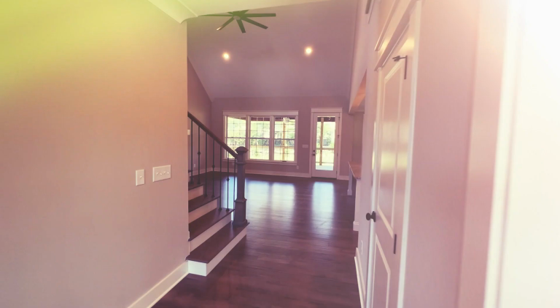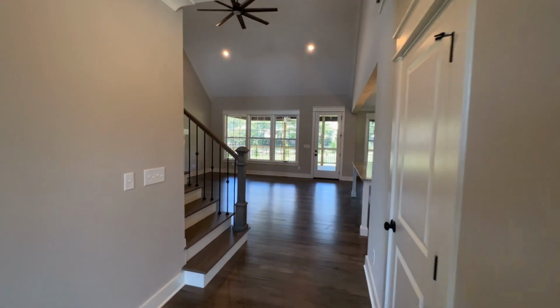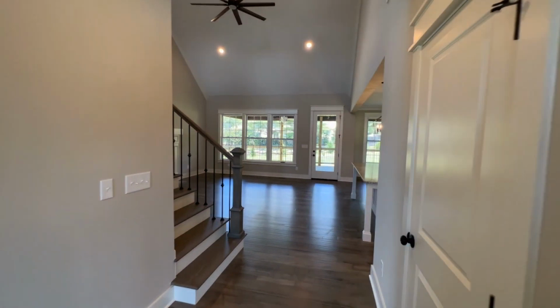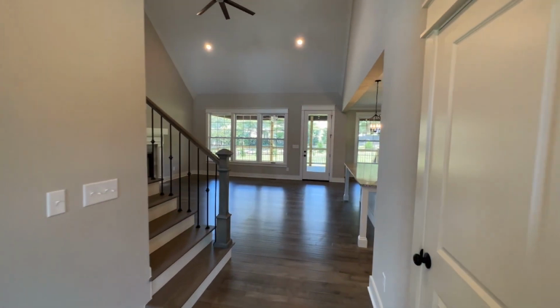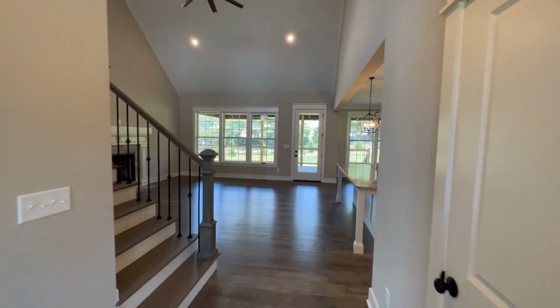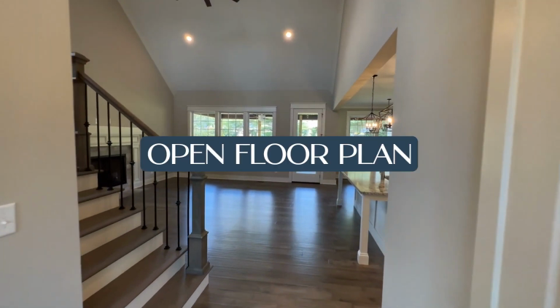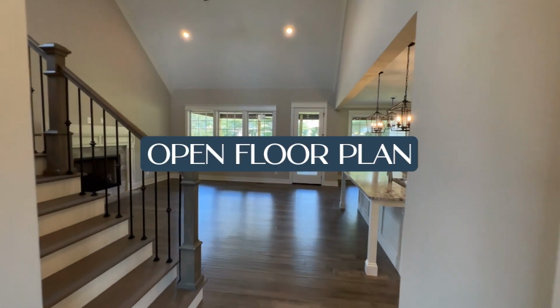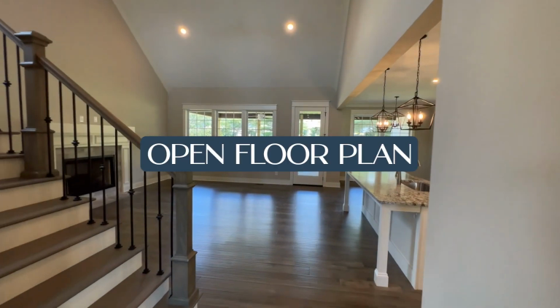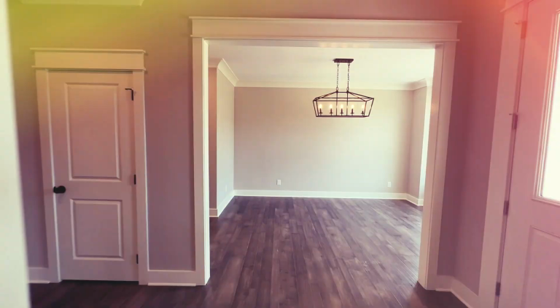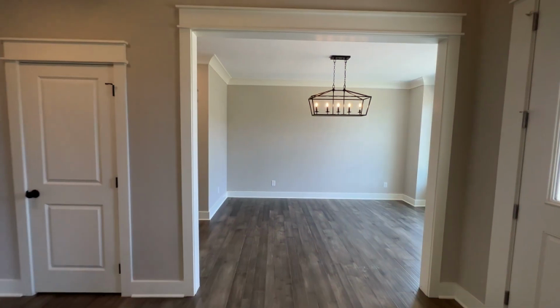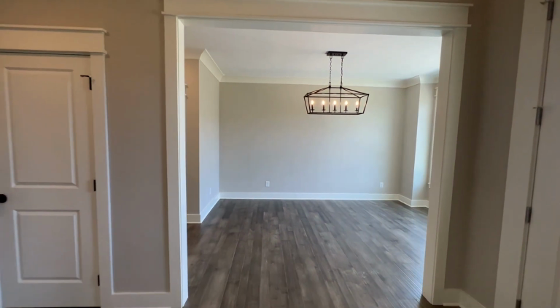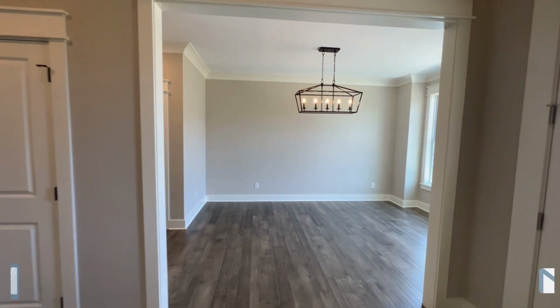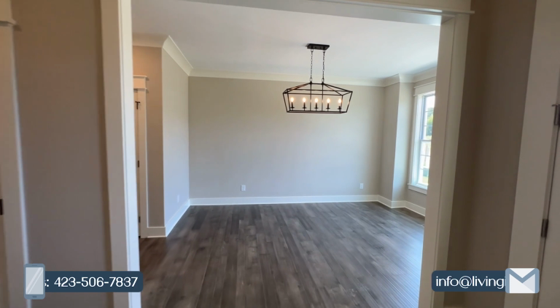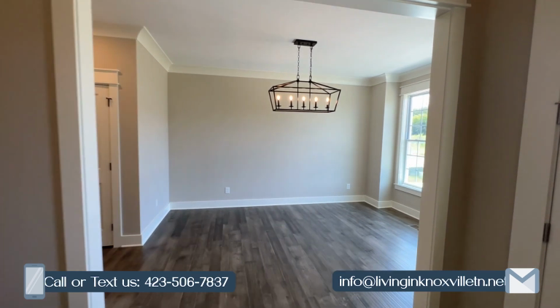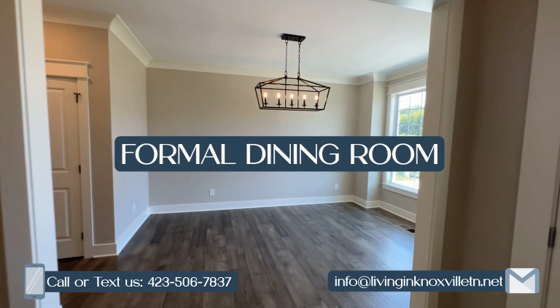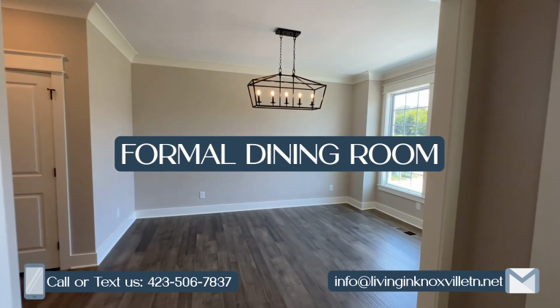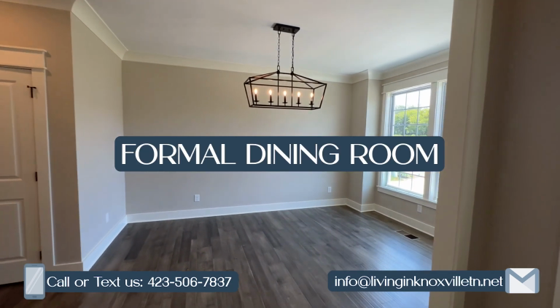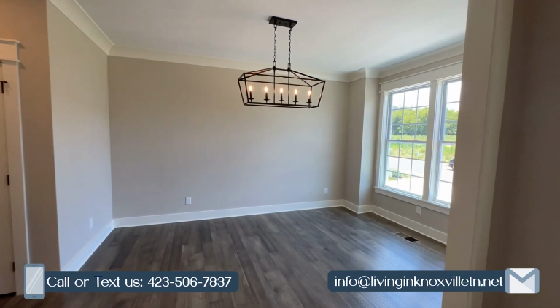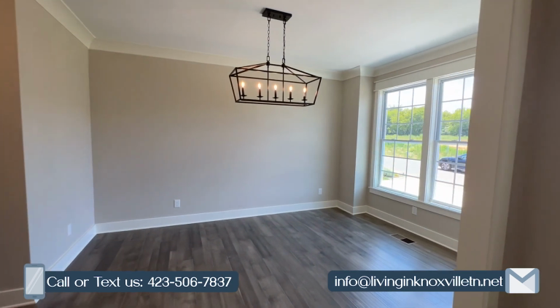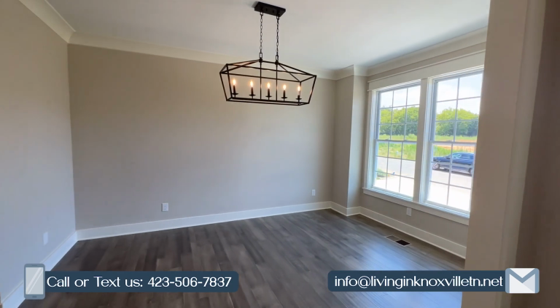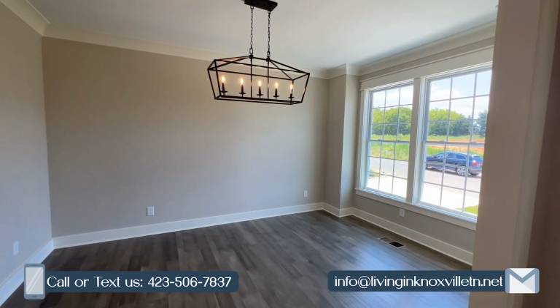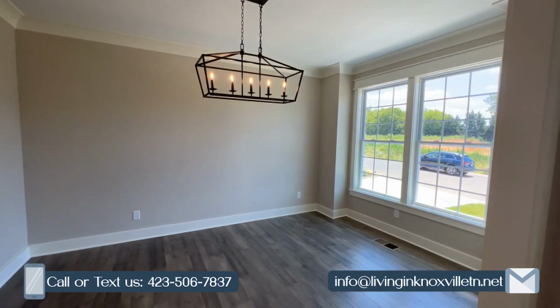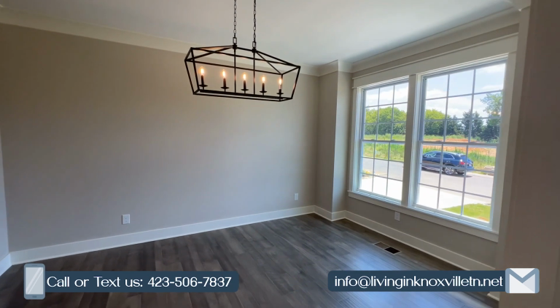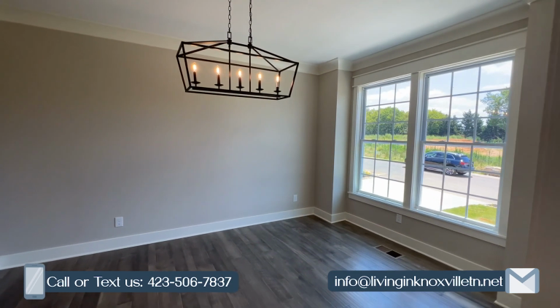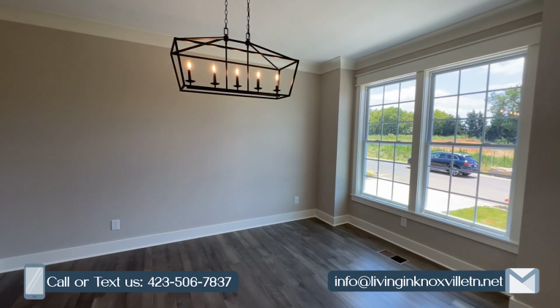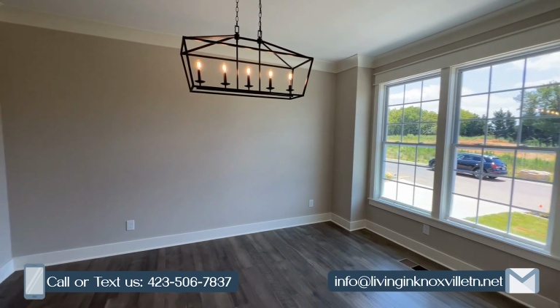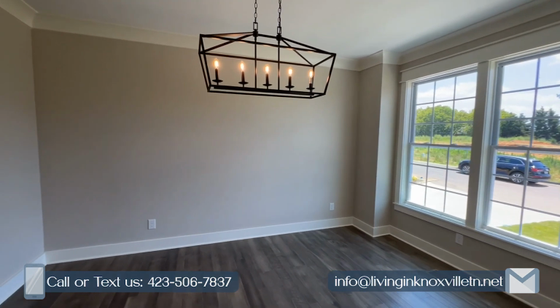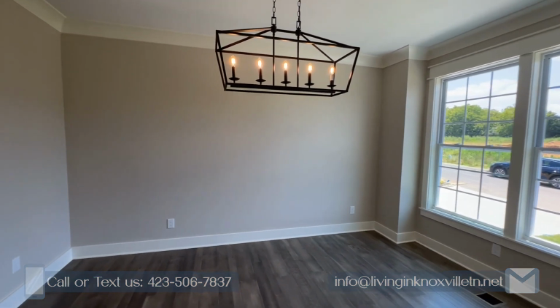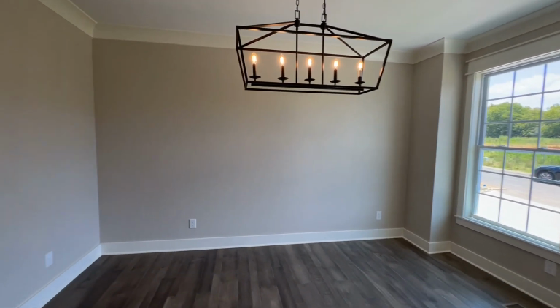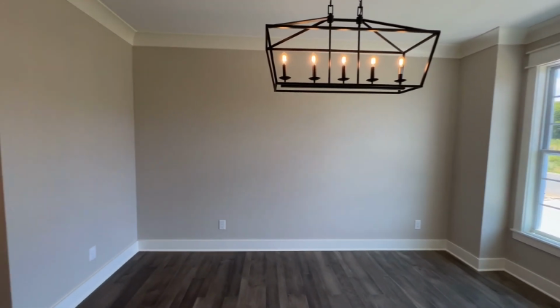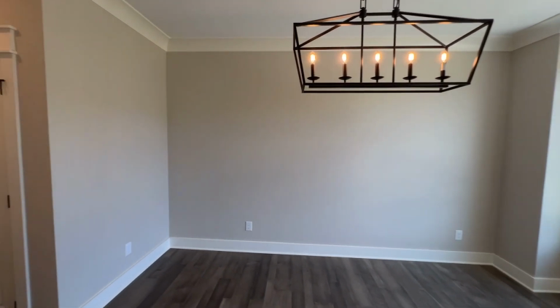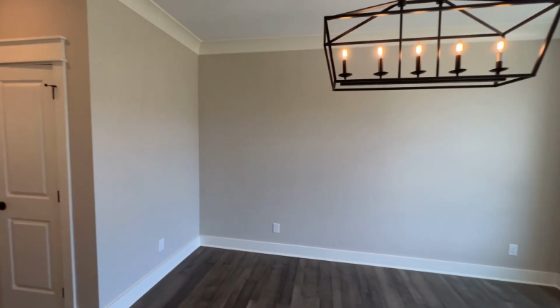You come in the door and you can see it's a nice open floor plan. On this side, if you take a right, you have a formal dining room. You have the five-and-a-quarter crown, the five-and-a-quarter baseboards, which are always nice, and beautiful hardwoods here.